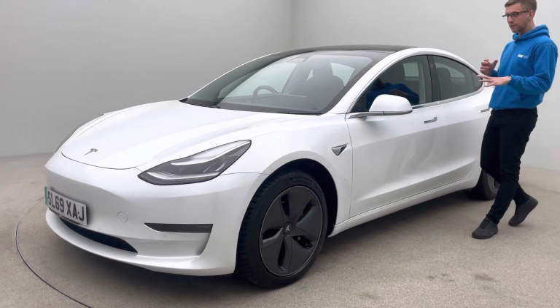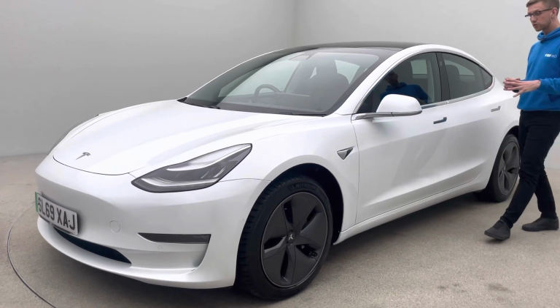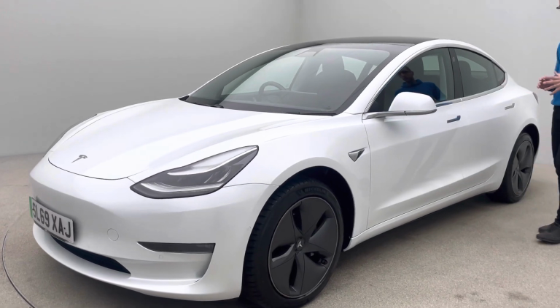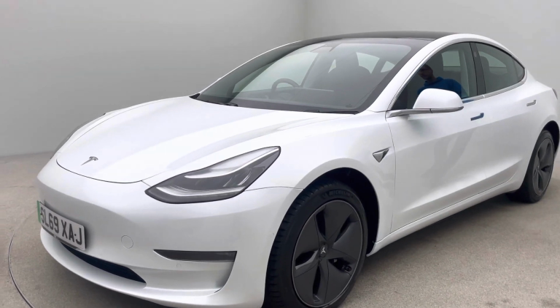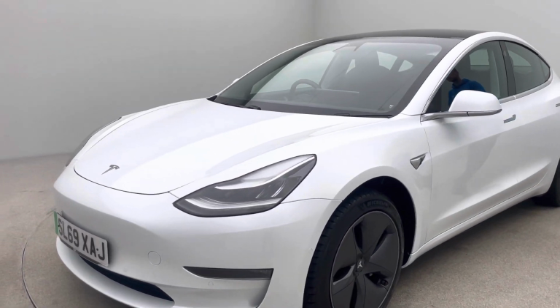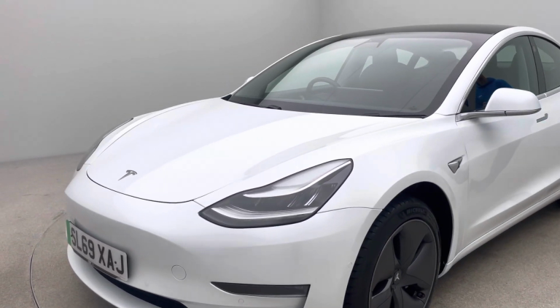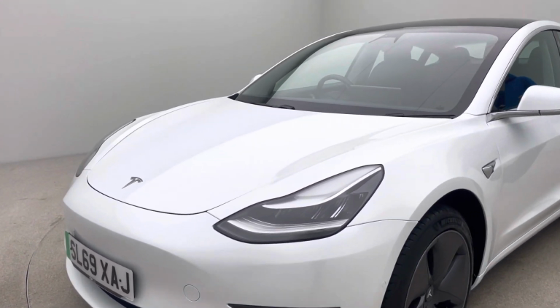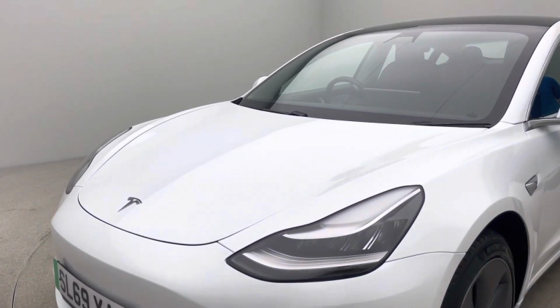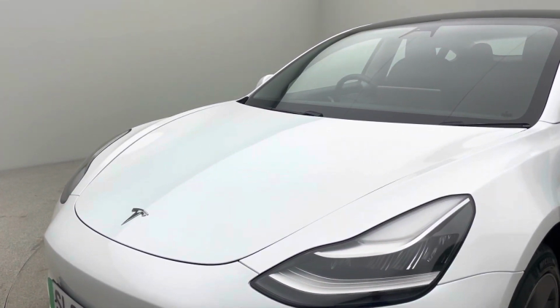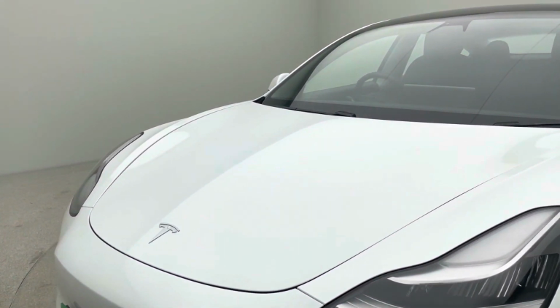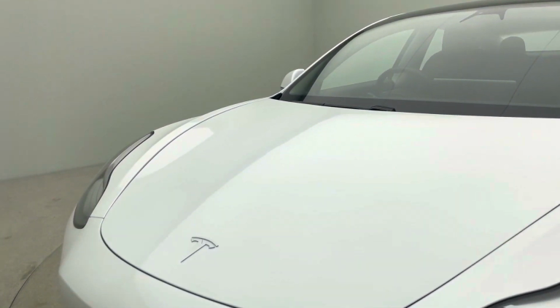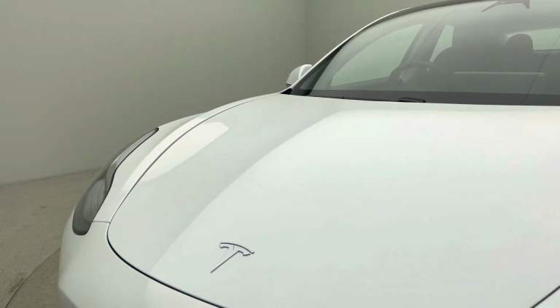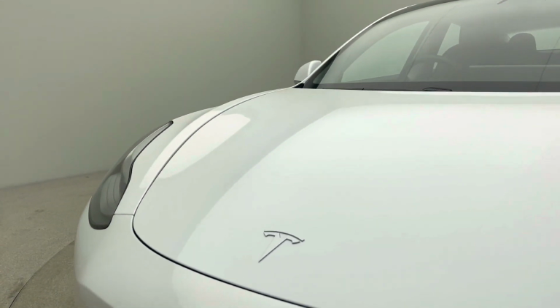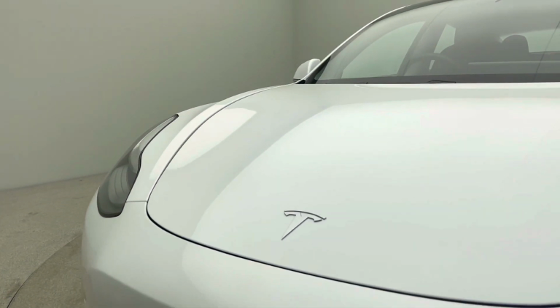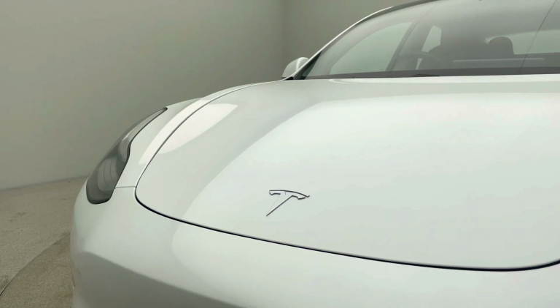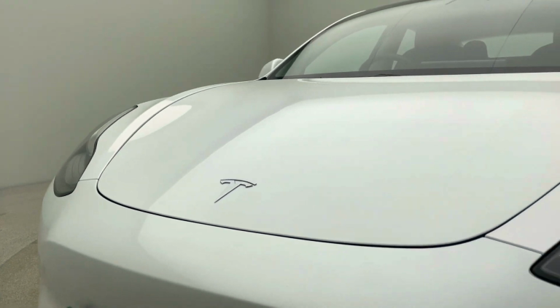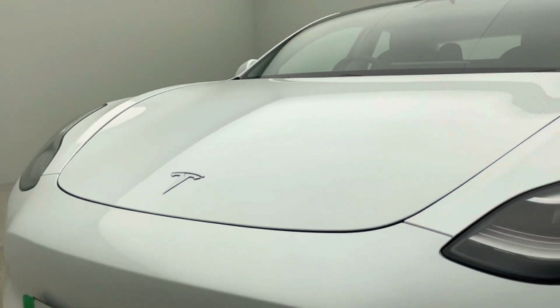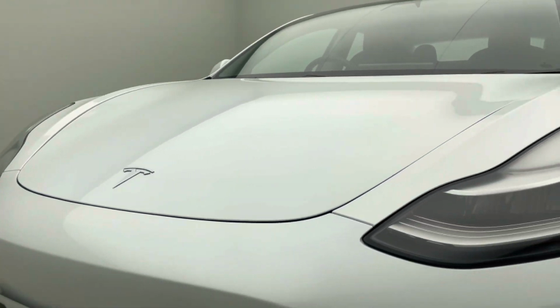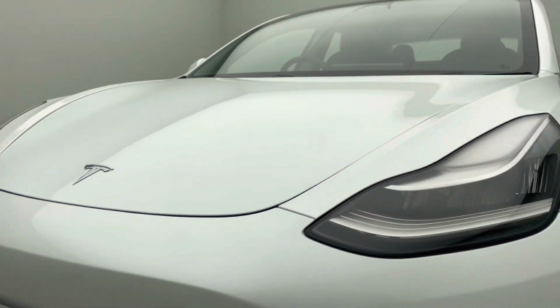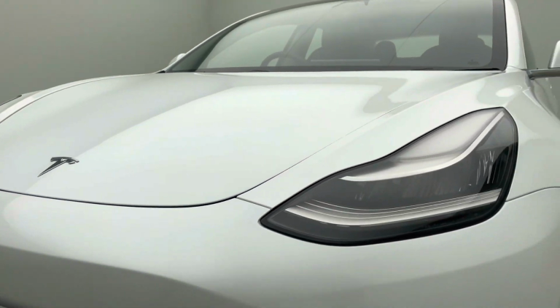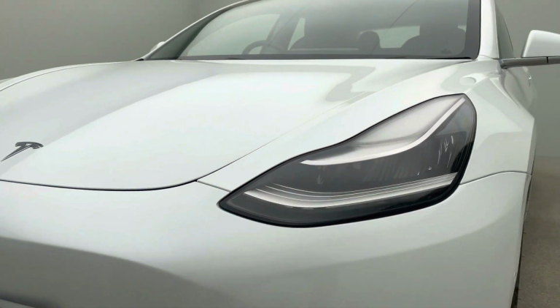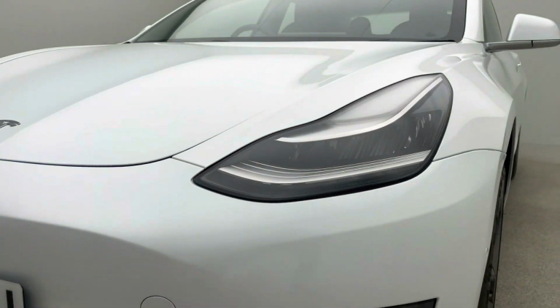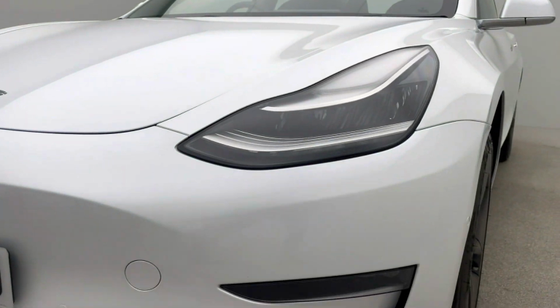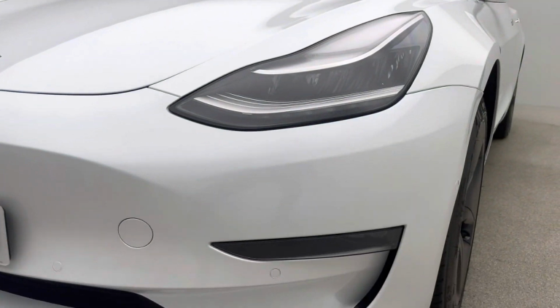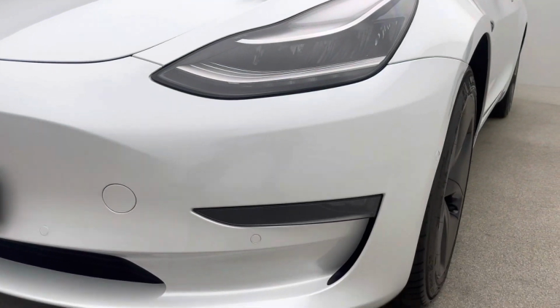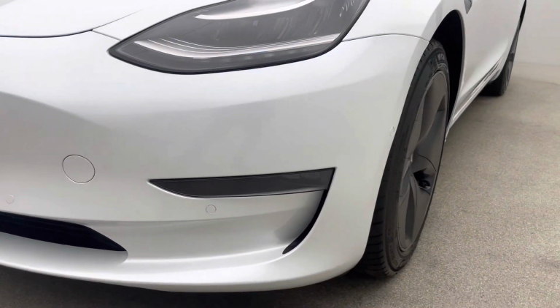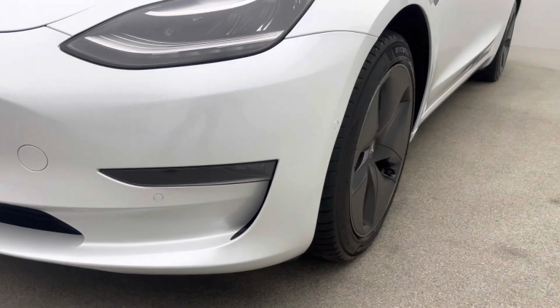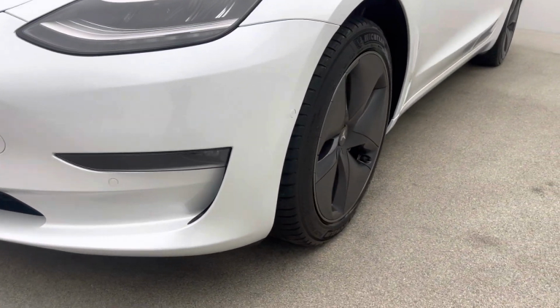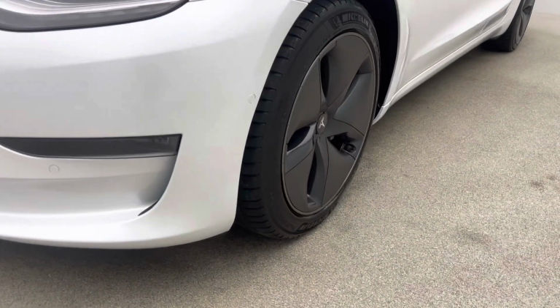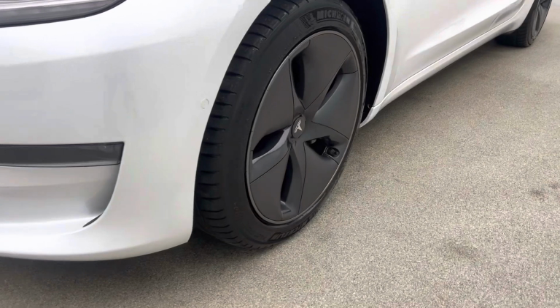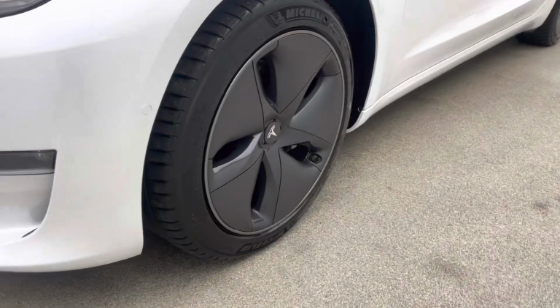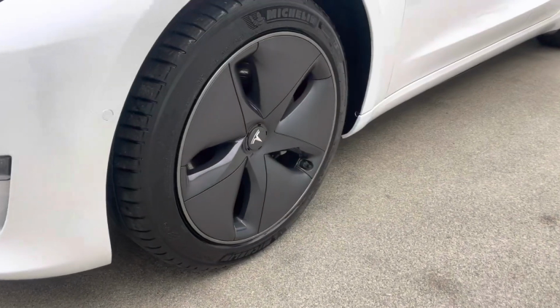There is also a 360 HD spinner which has been taken in the studio here. It allows you to spin the vehicle round, zoom in and out, and have the doors and bonnet open and closed, to get a real good indication of how well this car has been prepared.